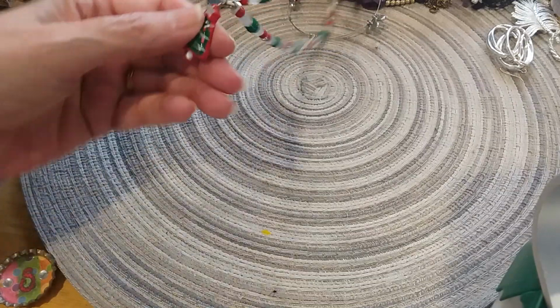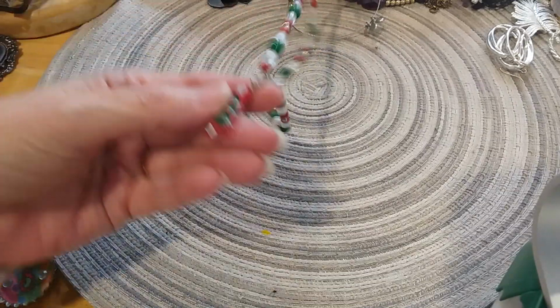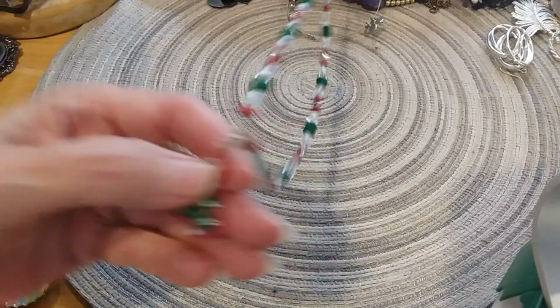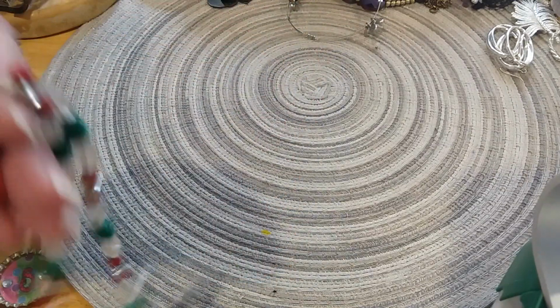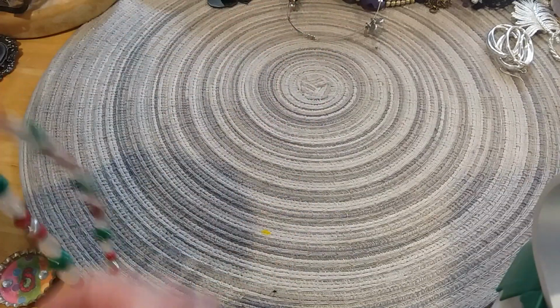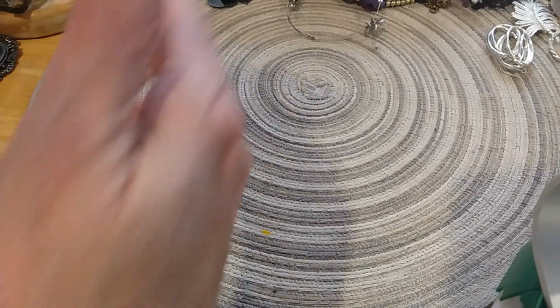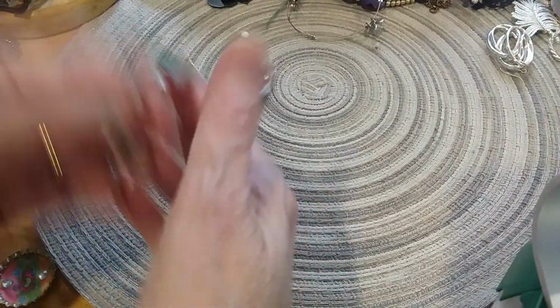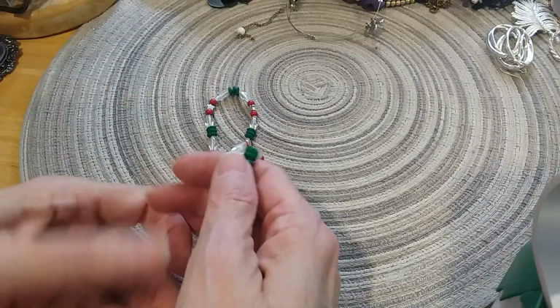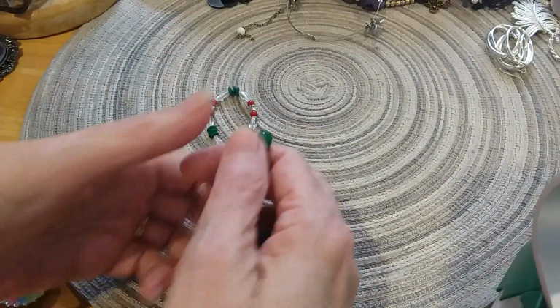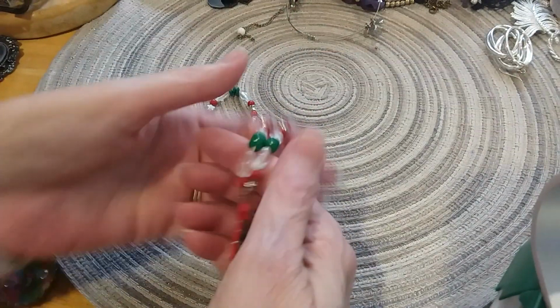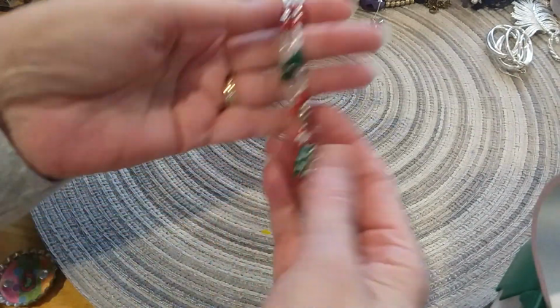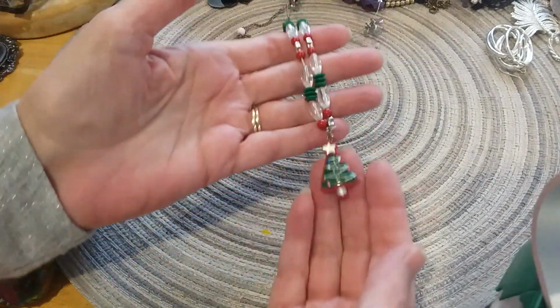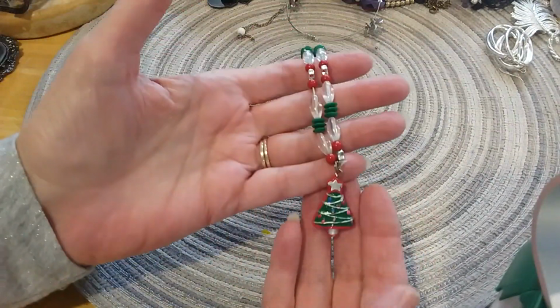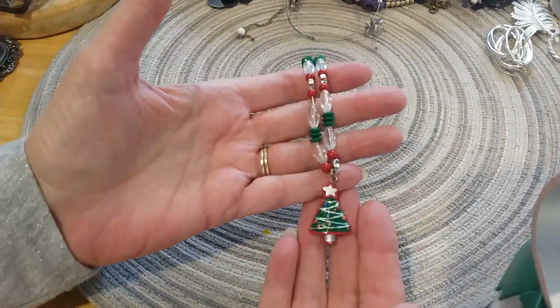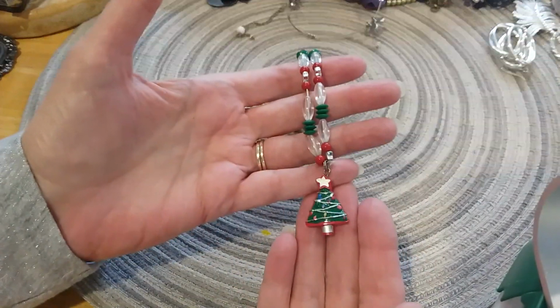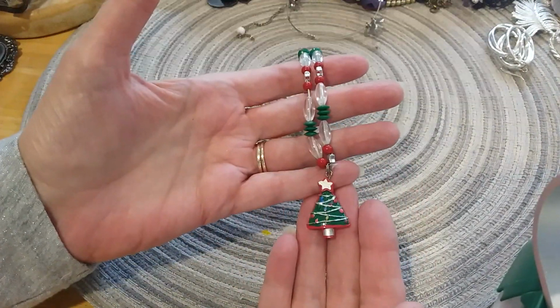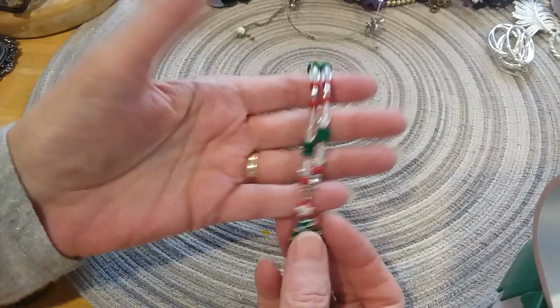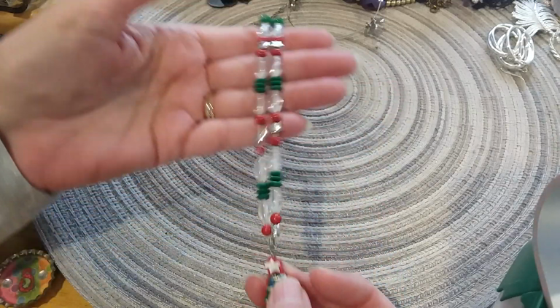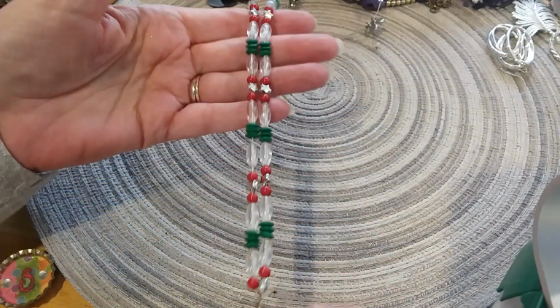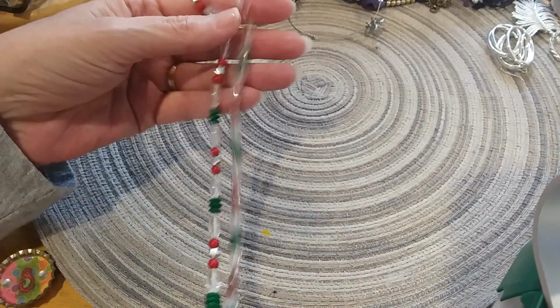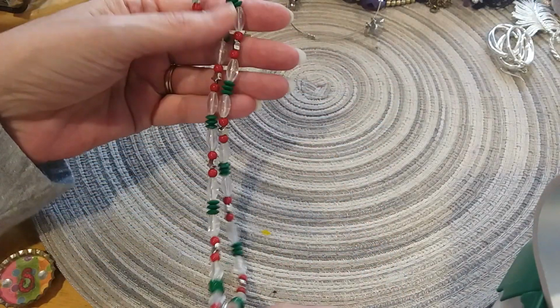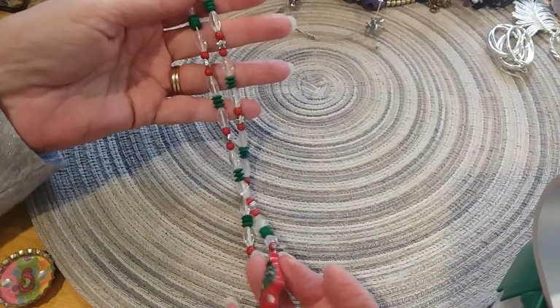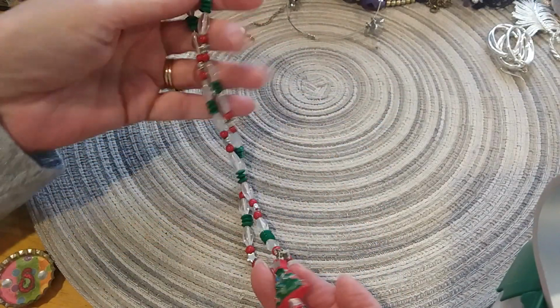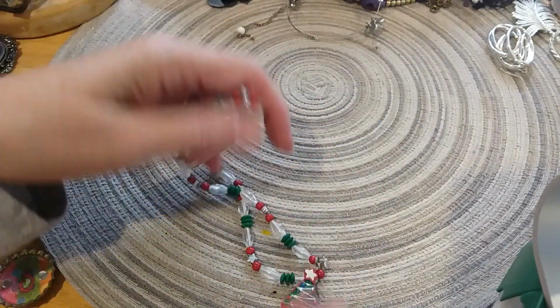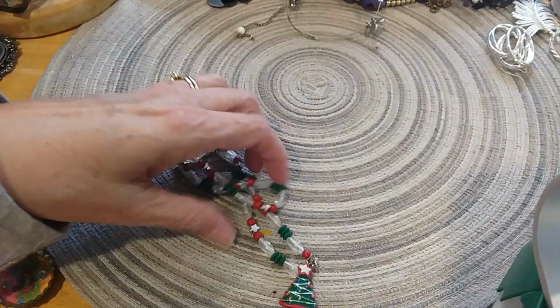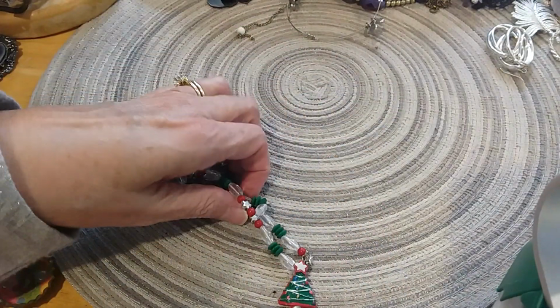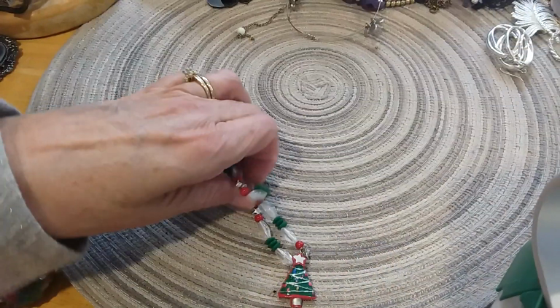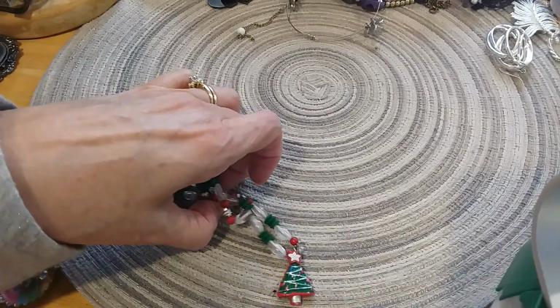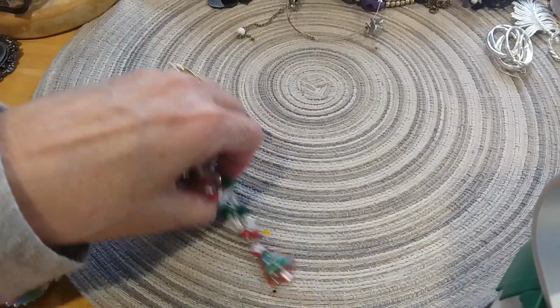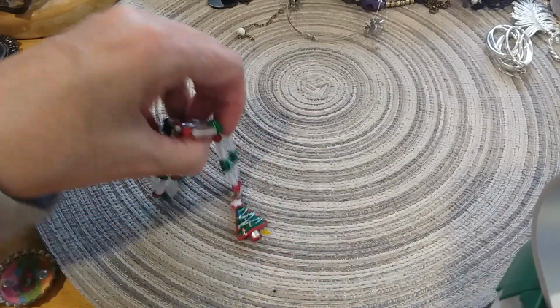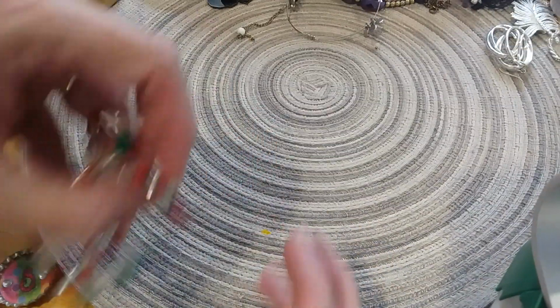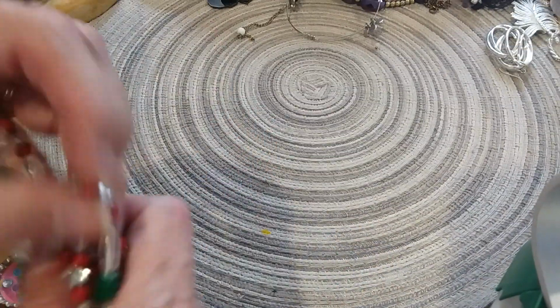Here's a little Christmas necklace — it's stretchy, it's a little Christmas tree. We're going to put that in Fiona's lot for Christmas.